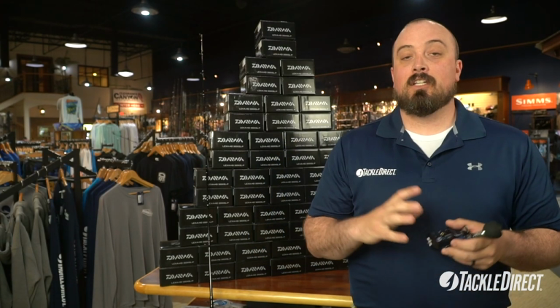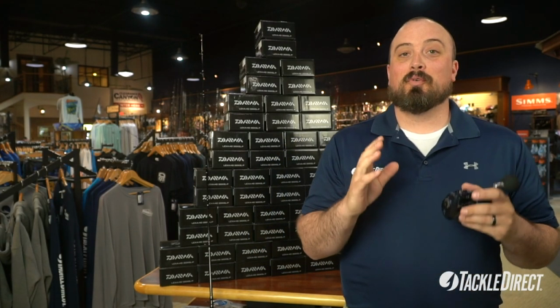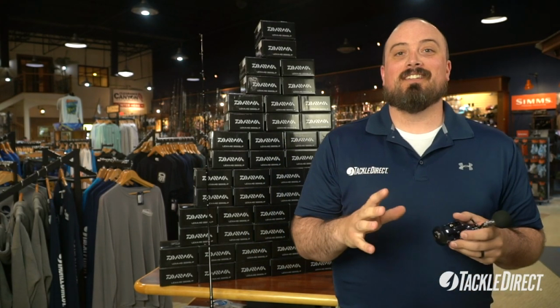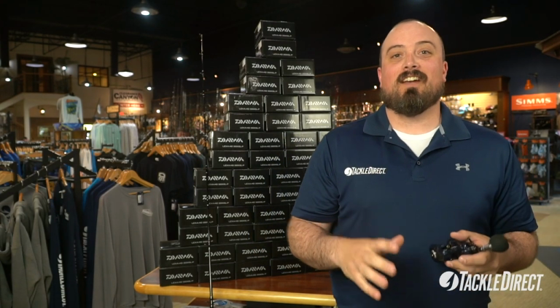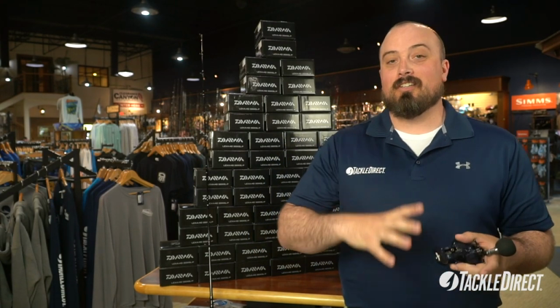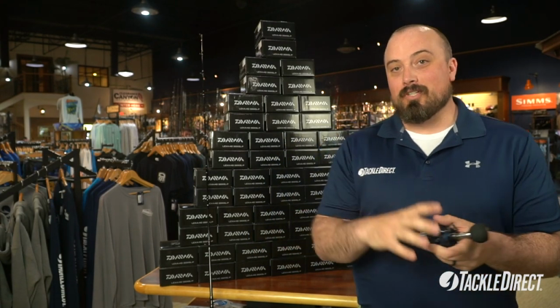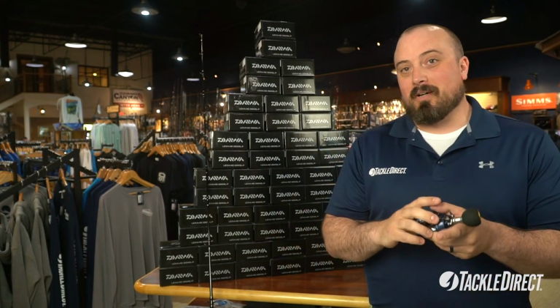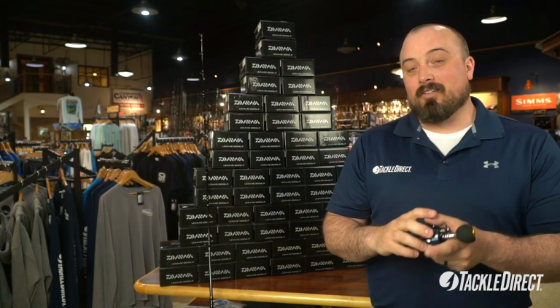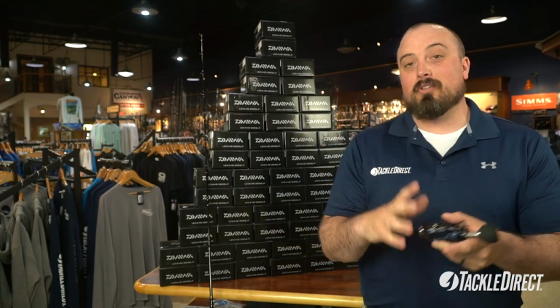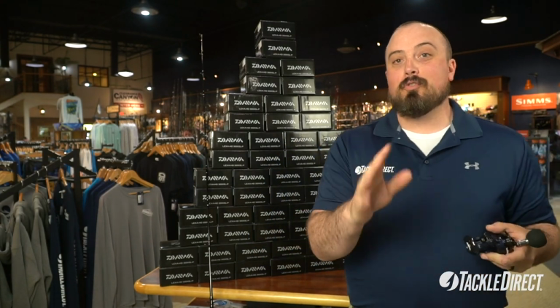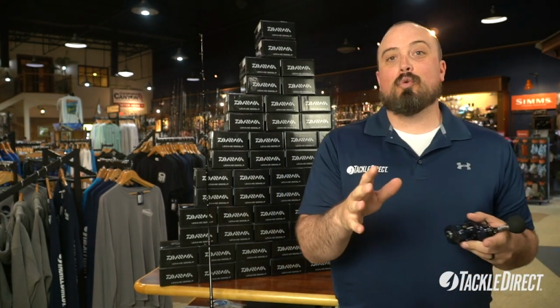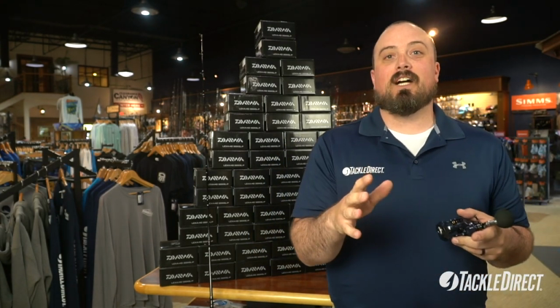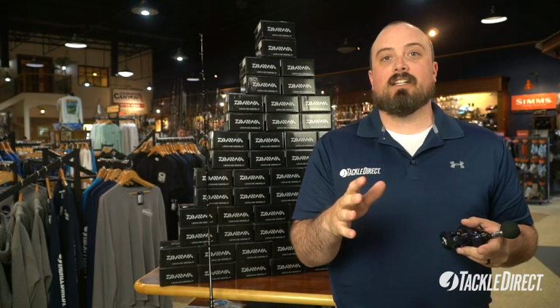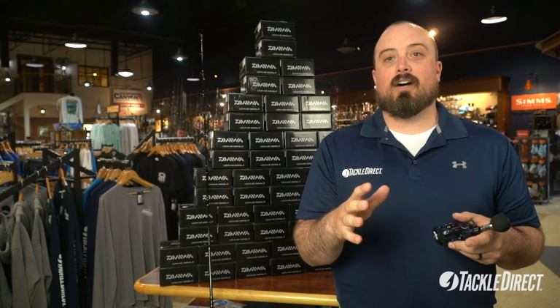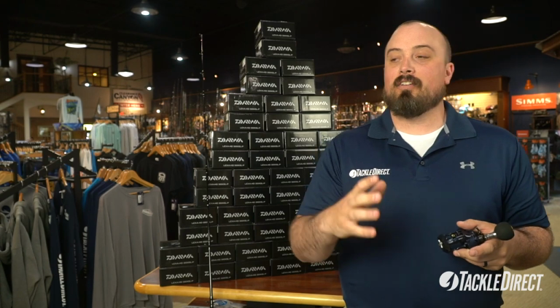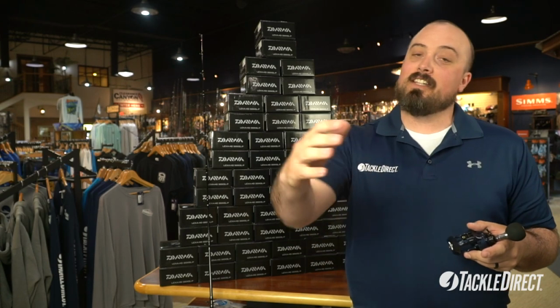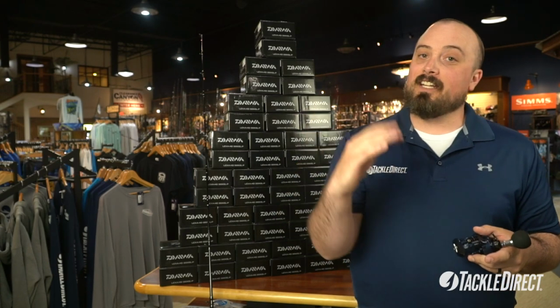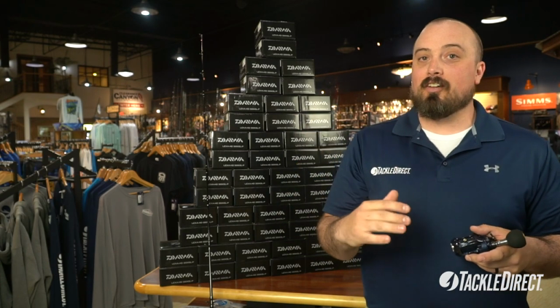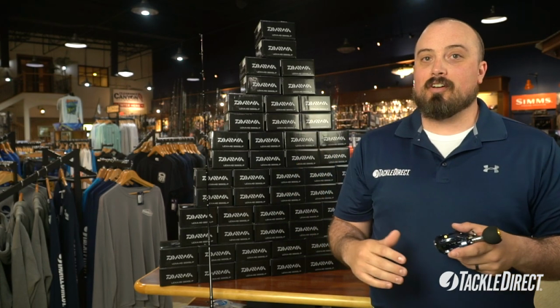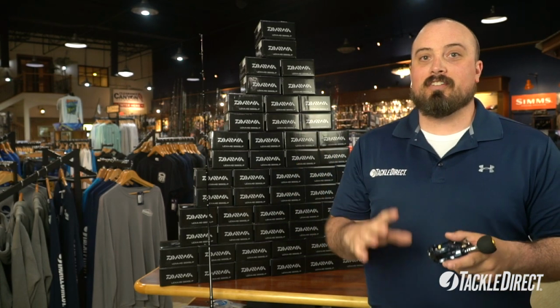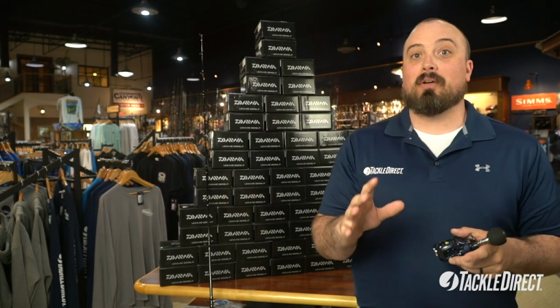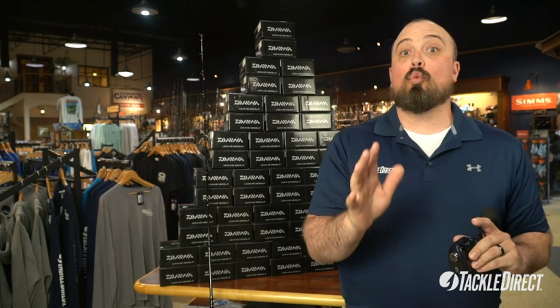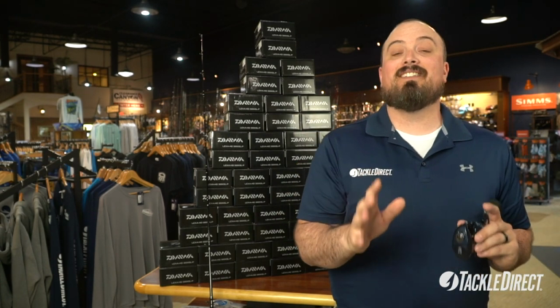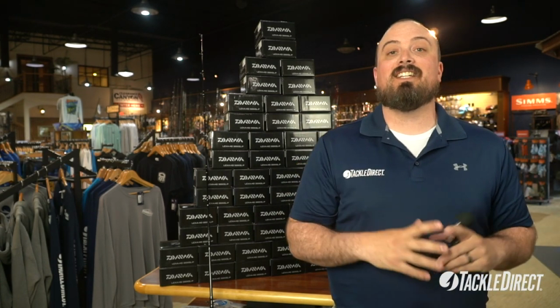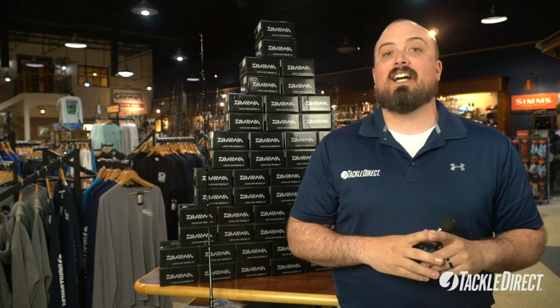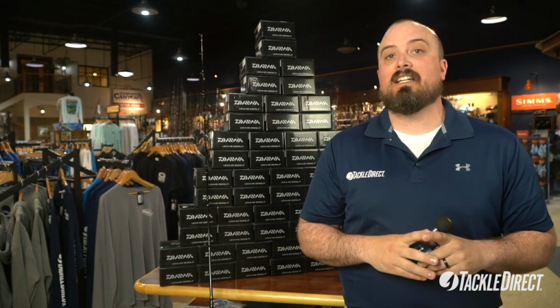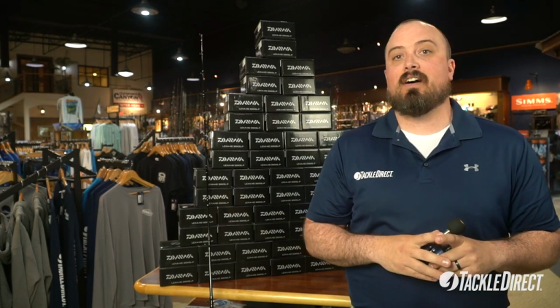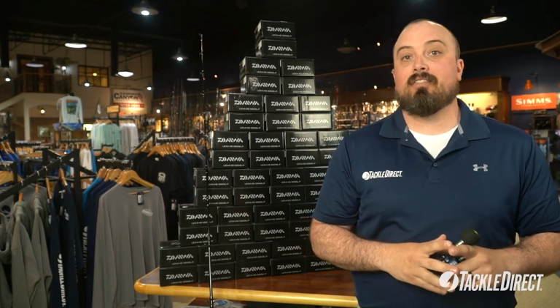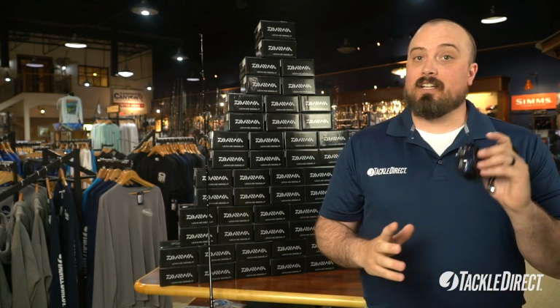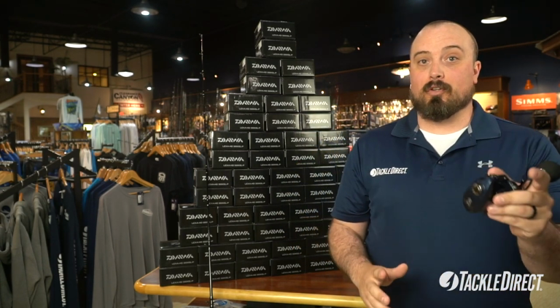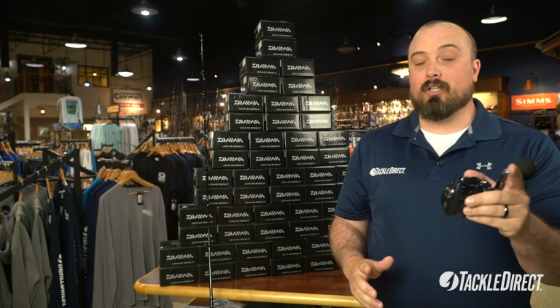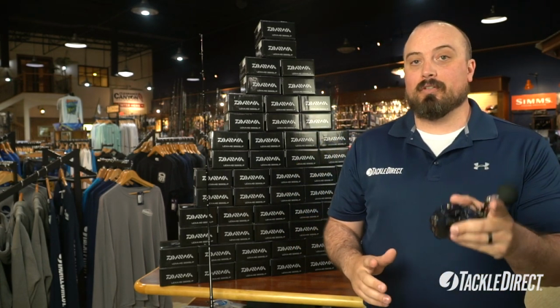So with this sale, the original price of this reel is $249.95. Take $80 off, the sale price is $169.95. That is for the reel only.